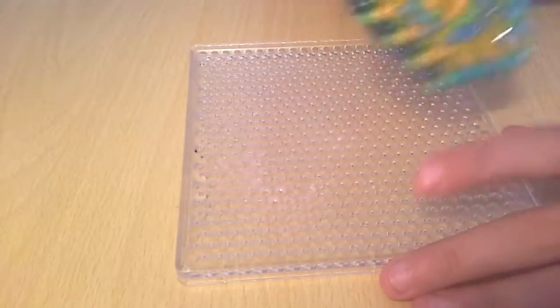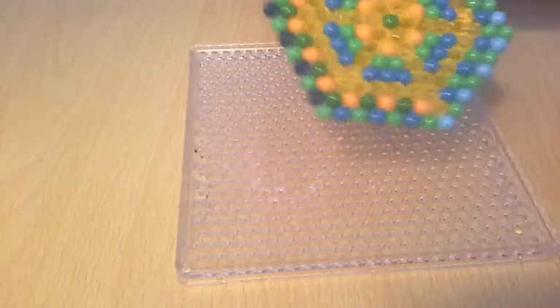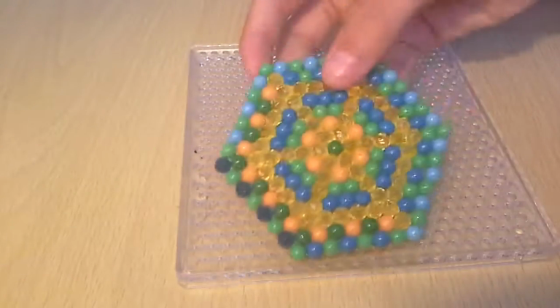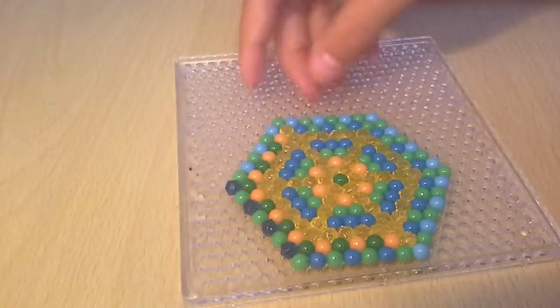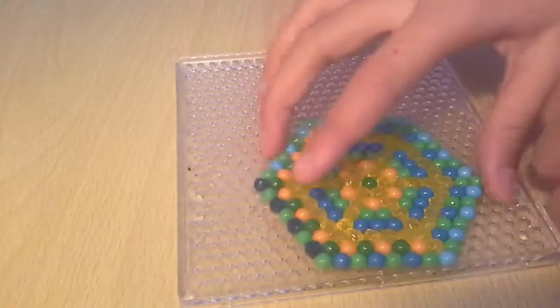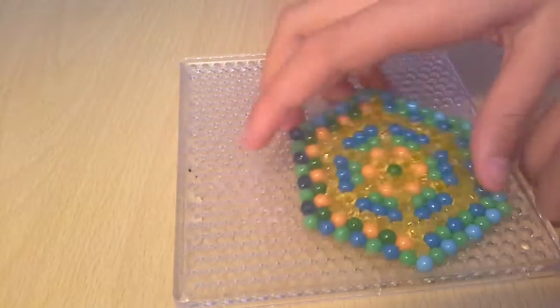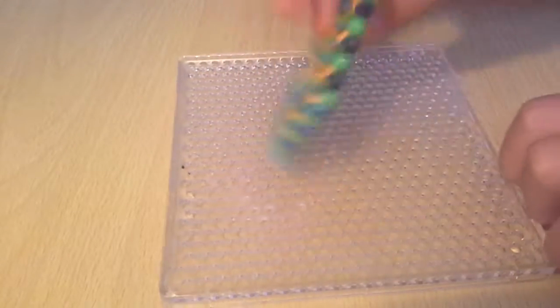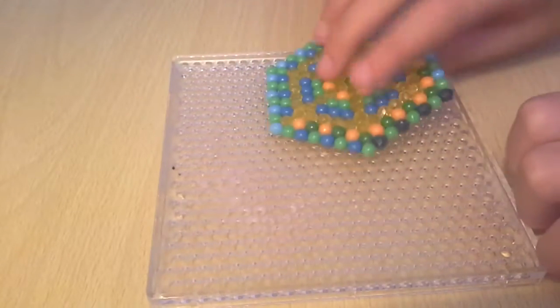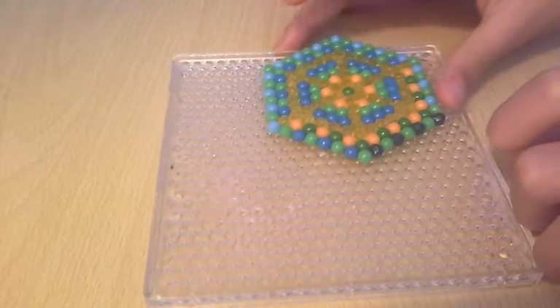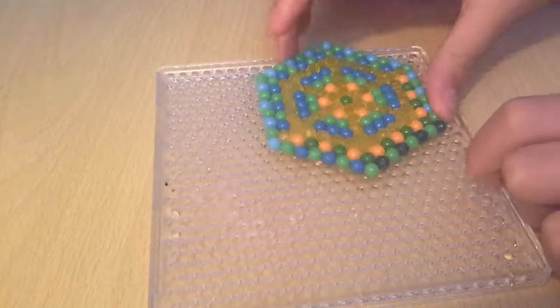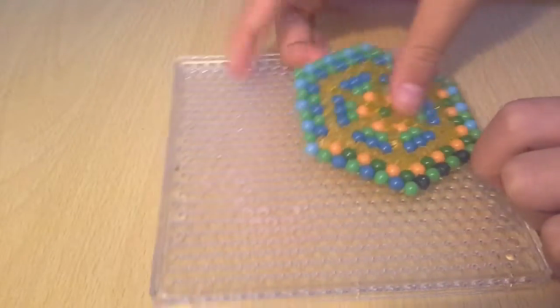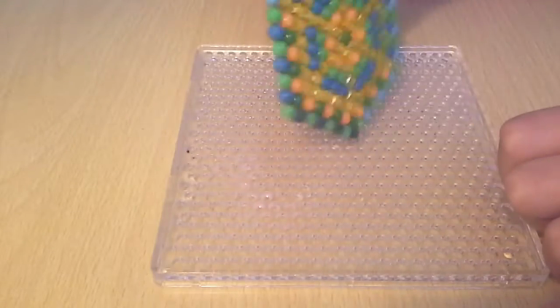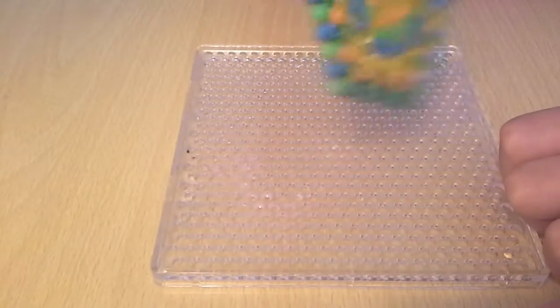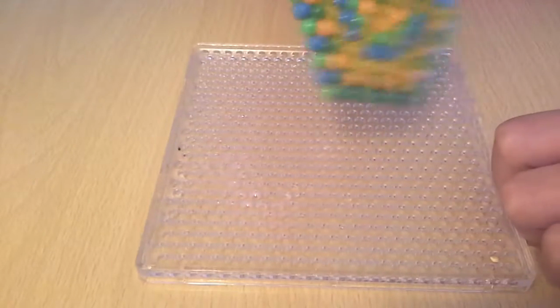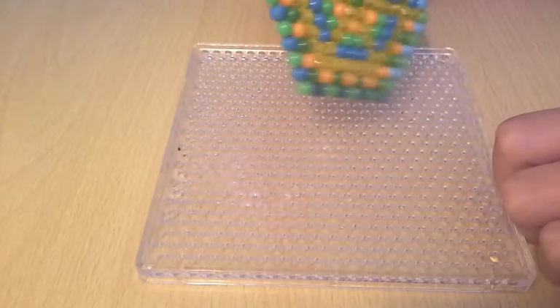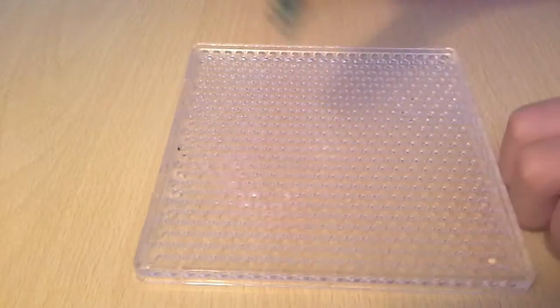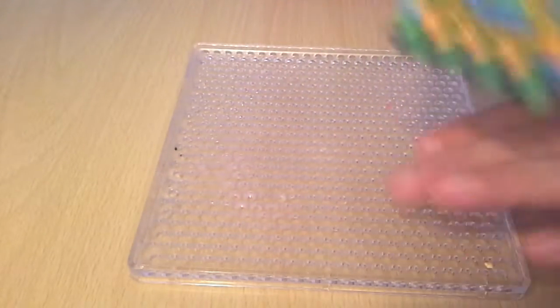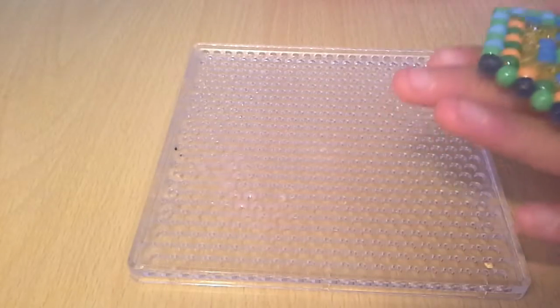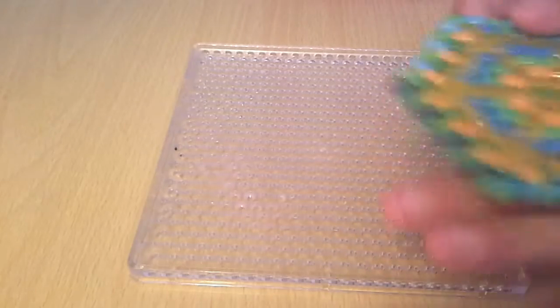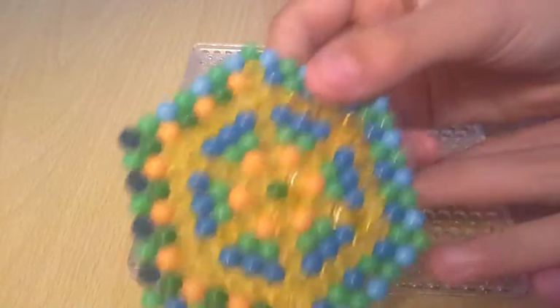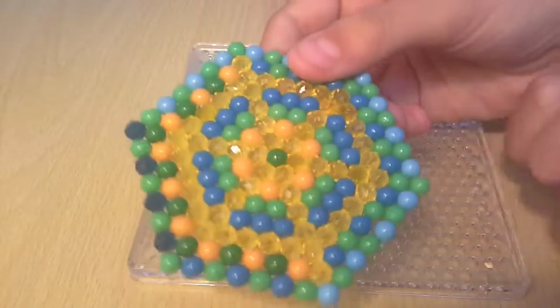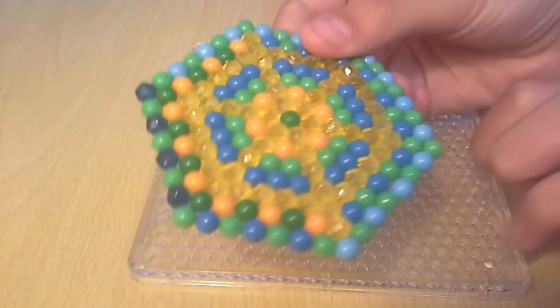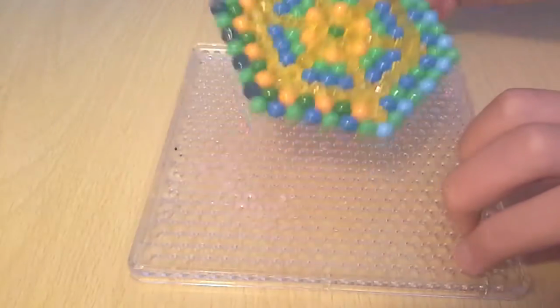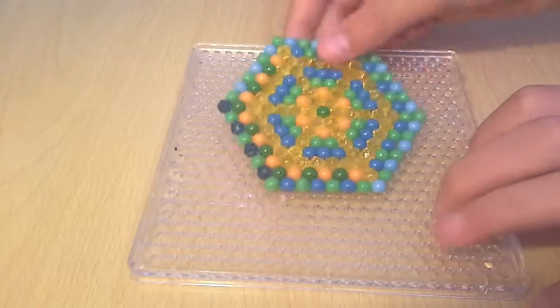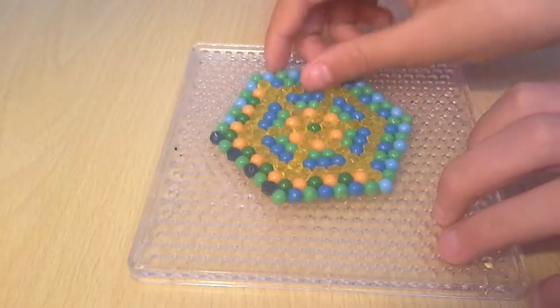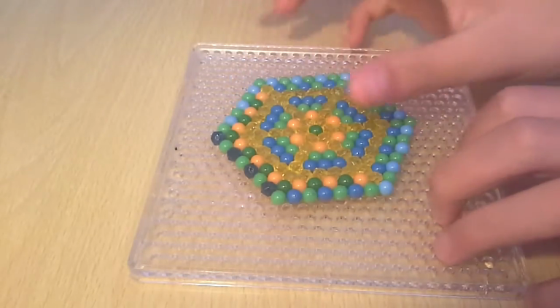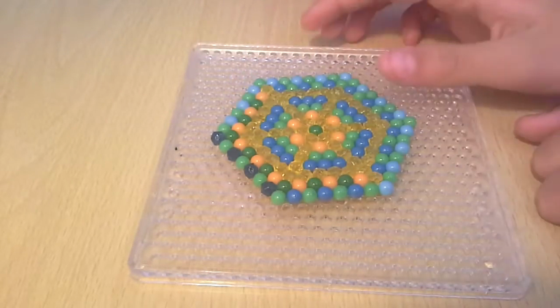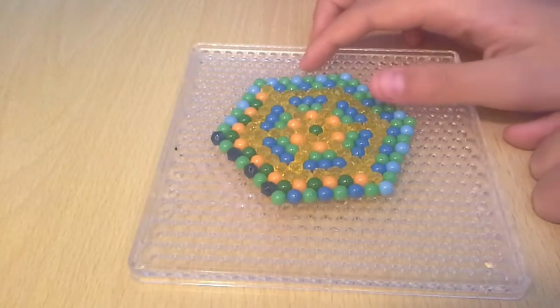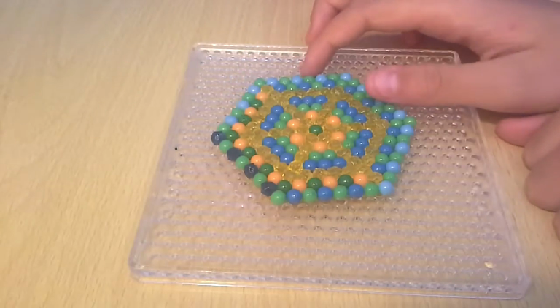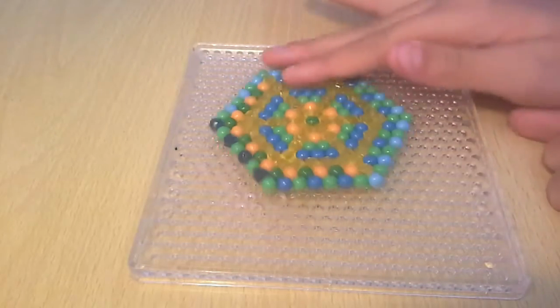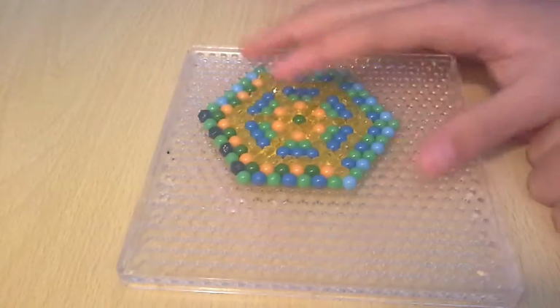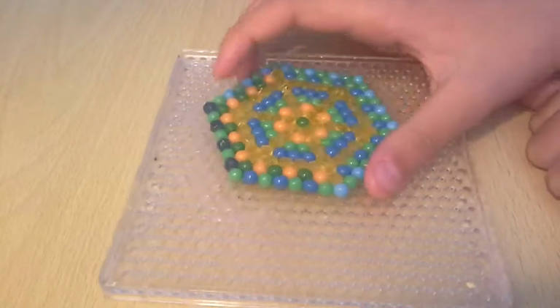Once all the edges are checked, you just slowly, slowly remove from the first corner you started on. Then voilà — it's done. How simple is that? Now you have your very own aqua bead design. If yours starts to bend, put it under a heavy box and that should flatten it out.